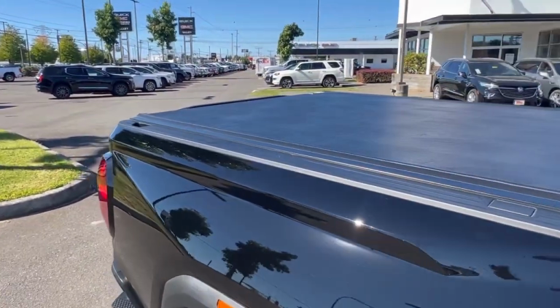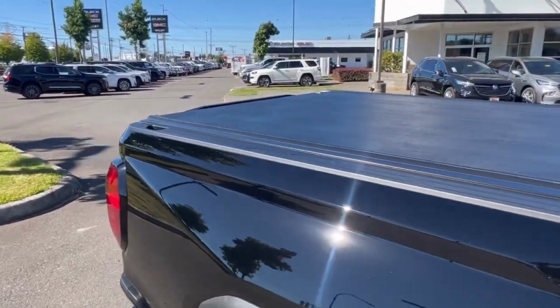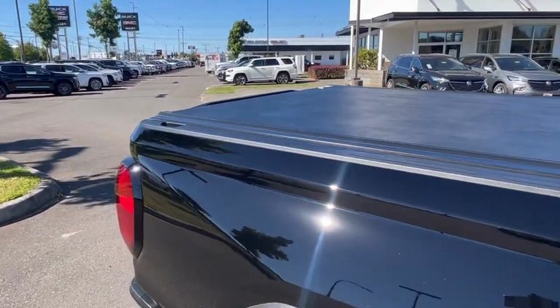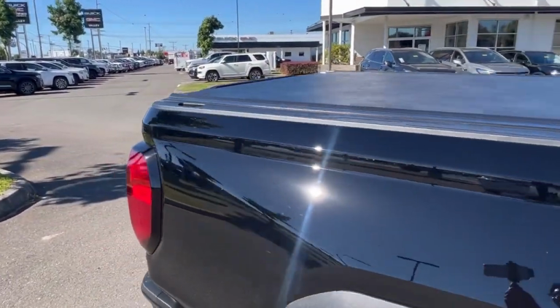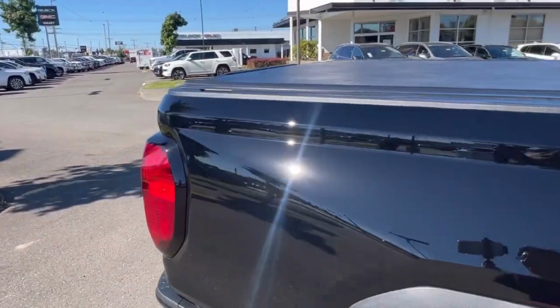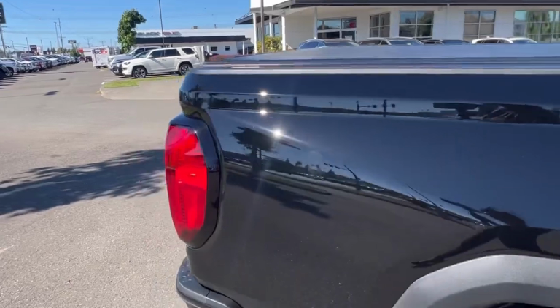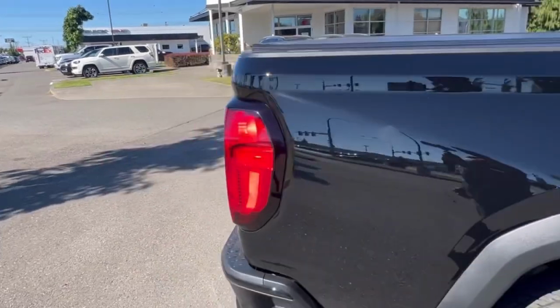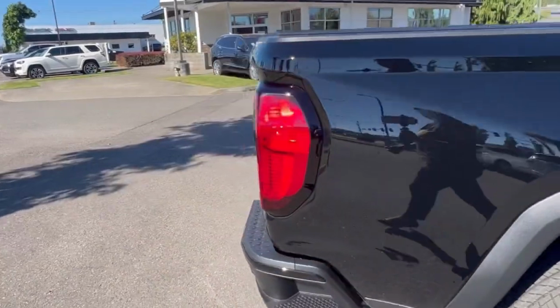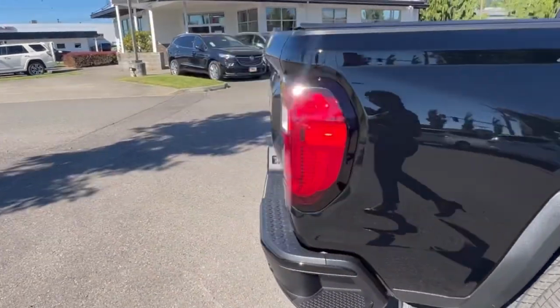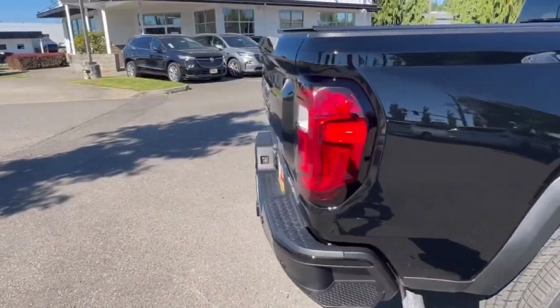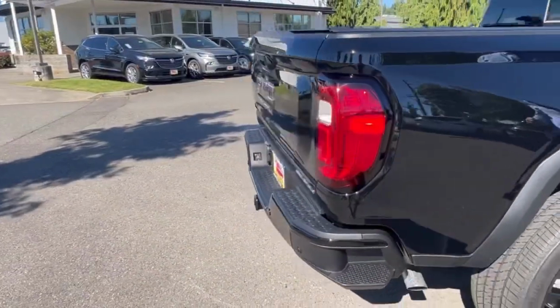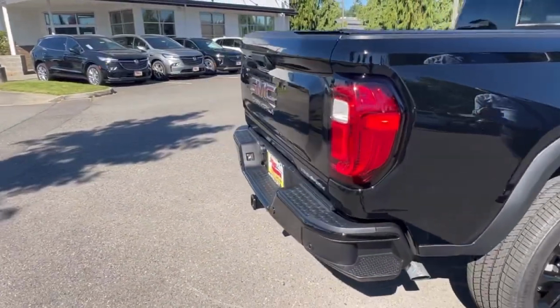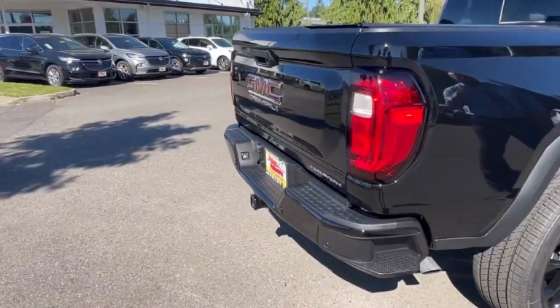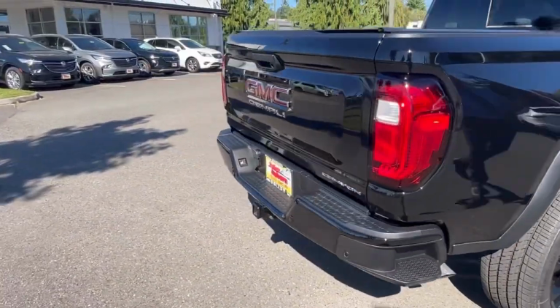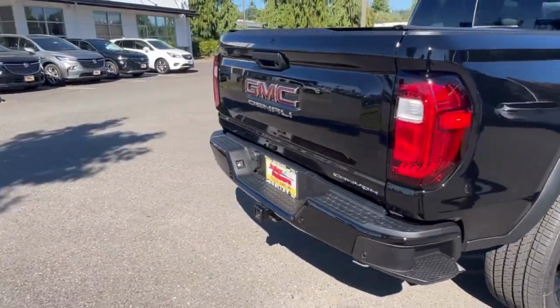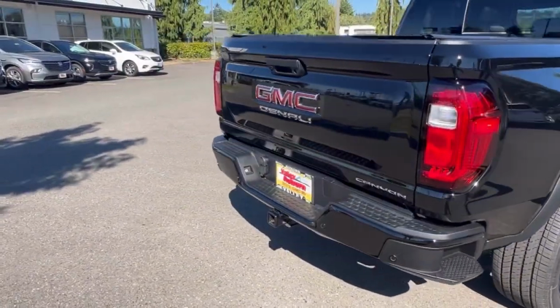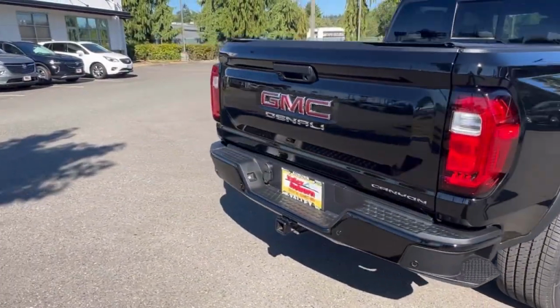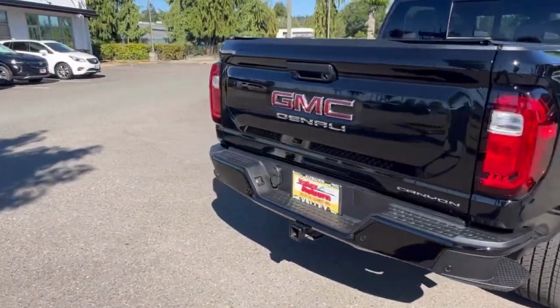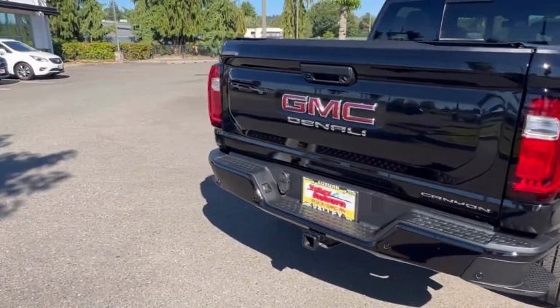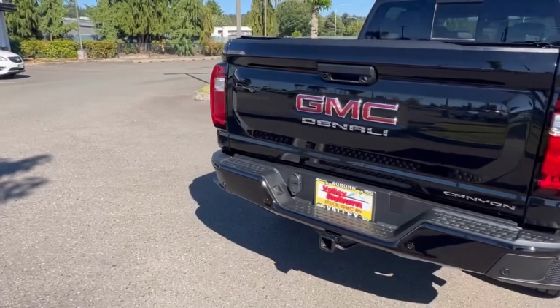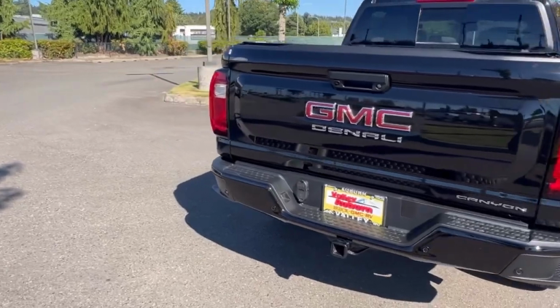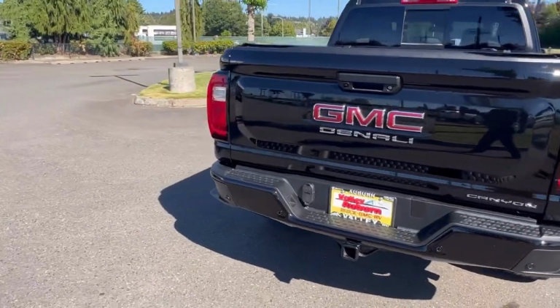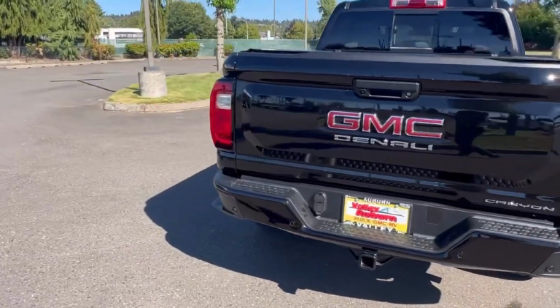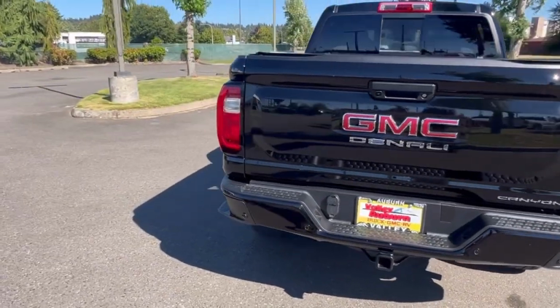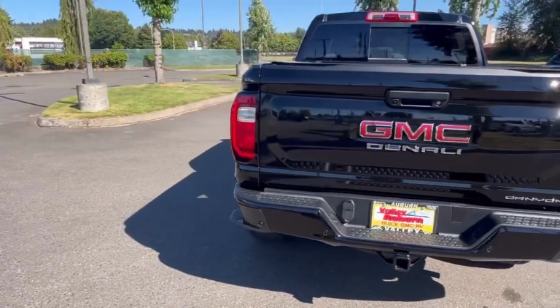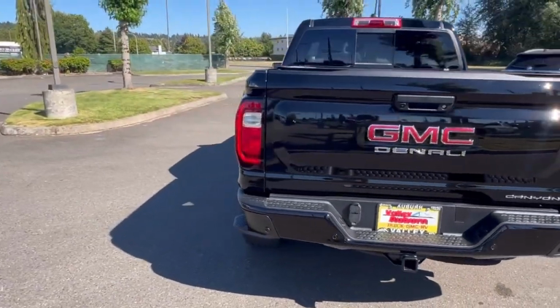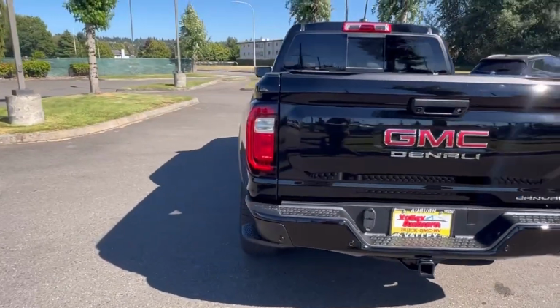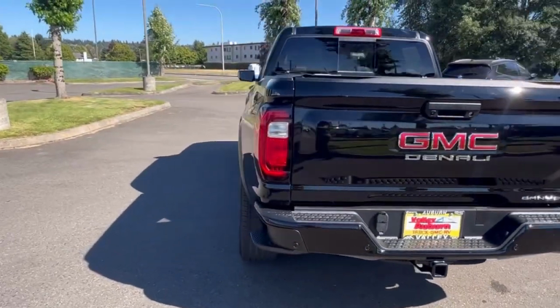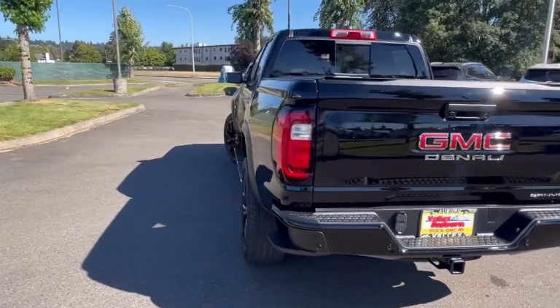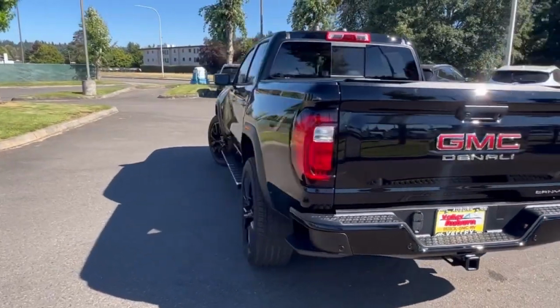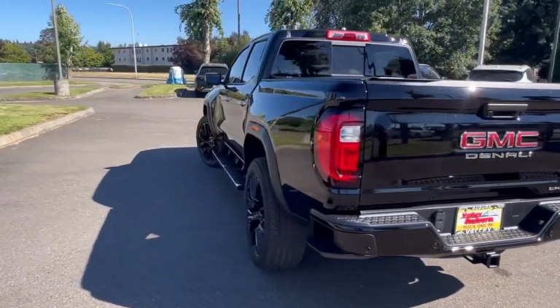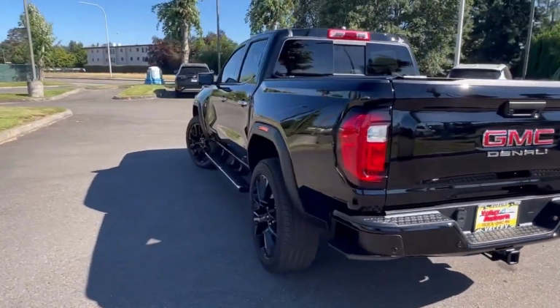What's really different about this thing compared to the previous generations is how it looks. It sits higher, it's got a wider base, and the interior is amazing.